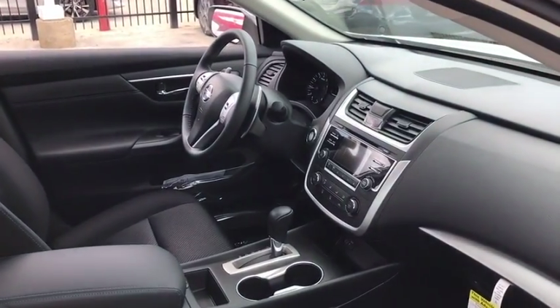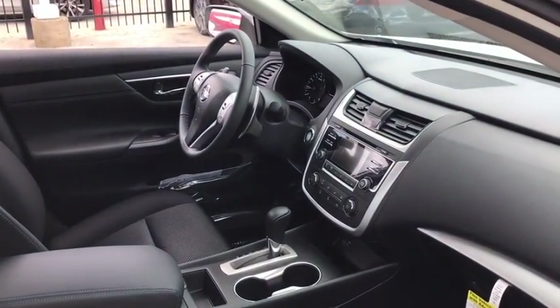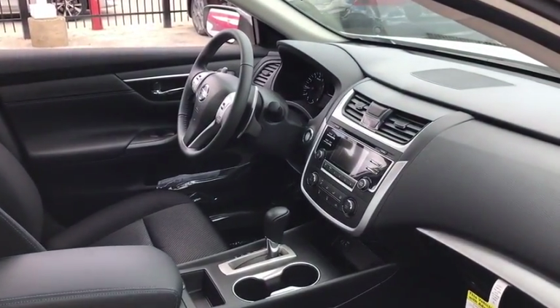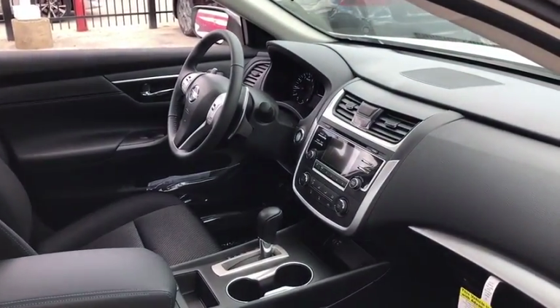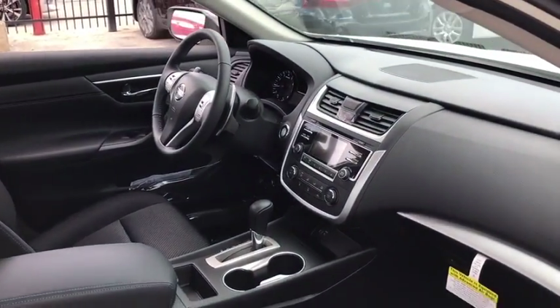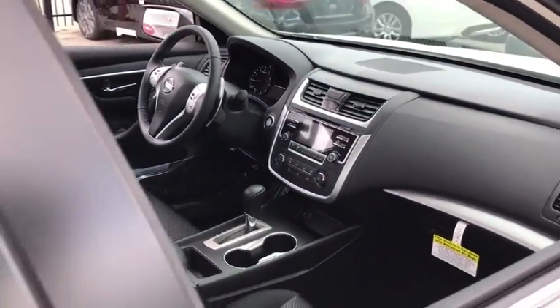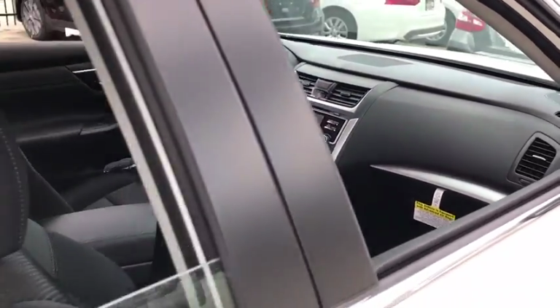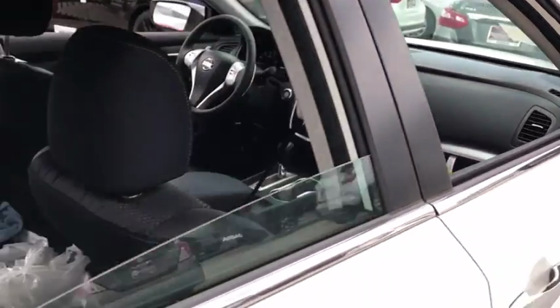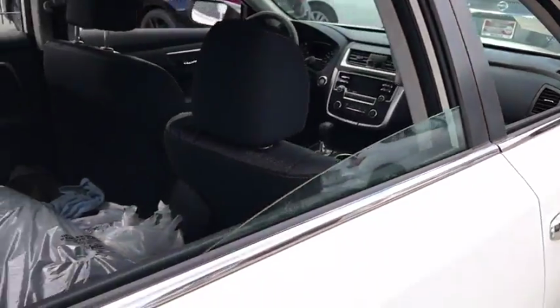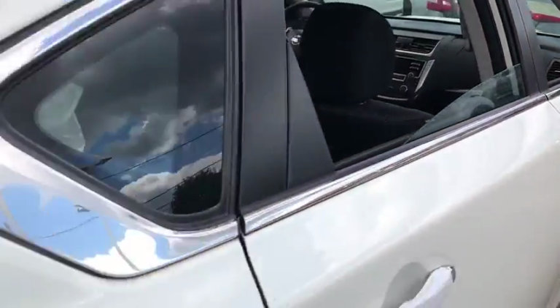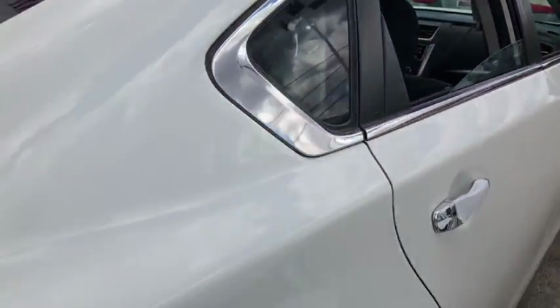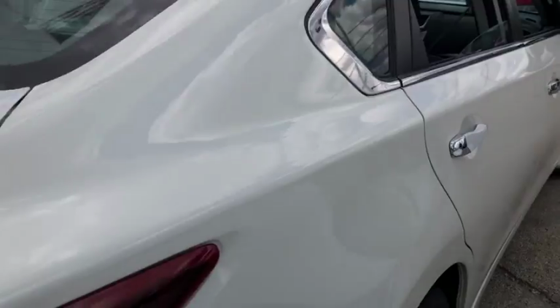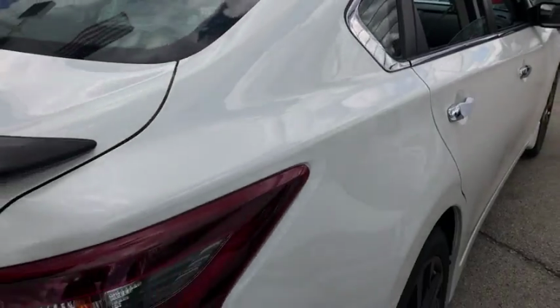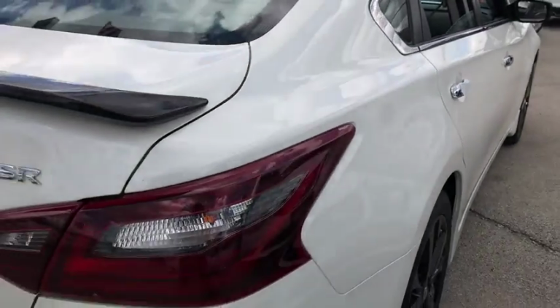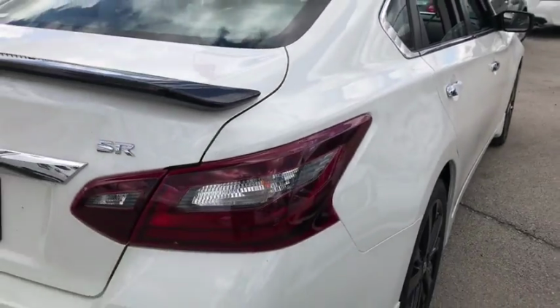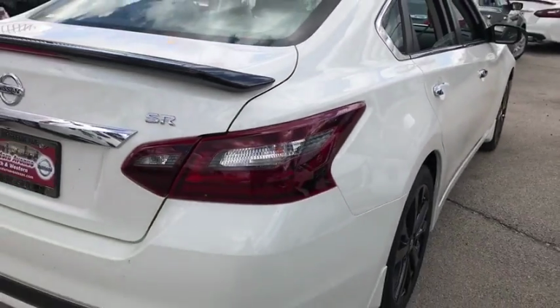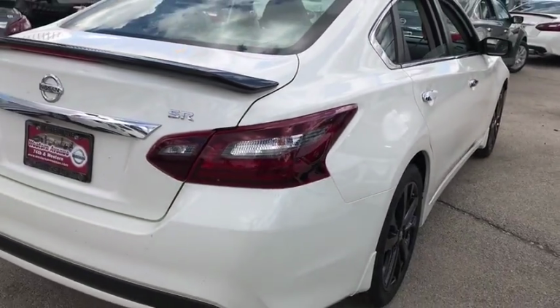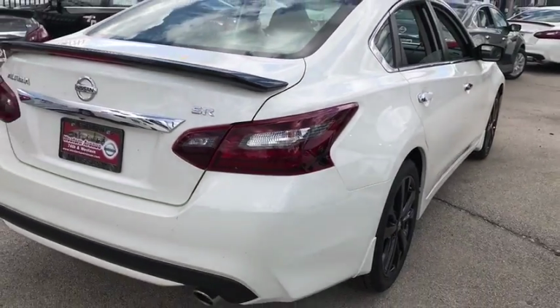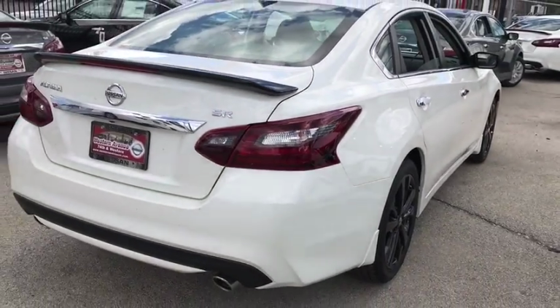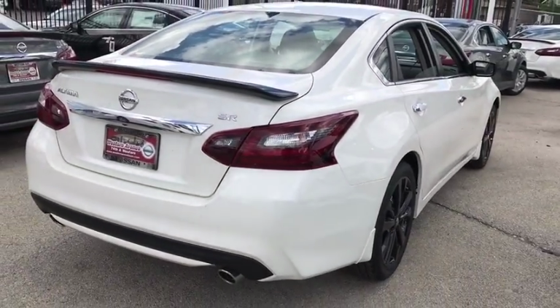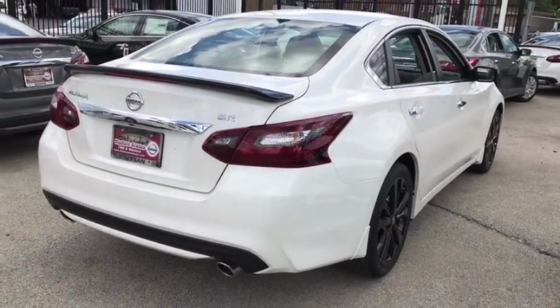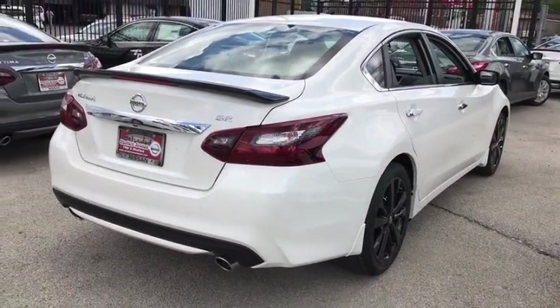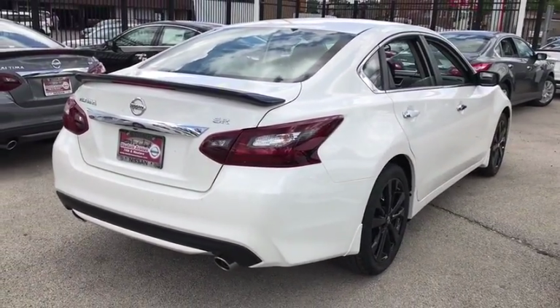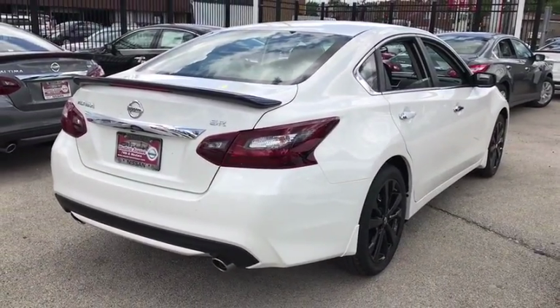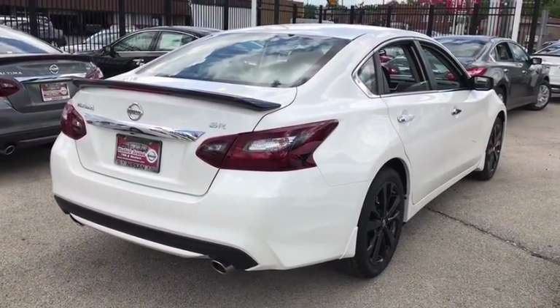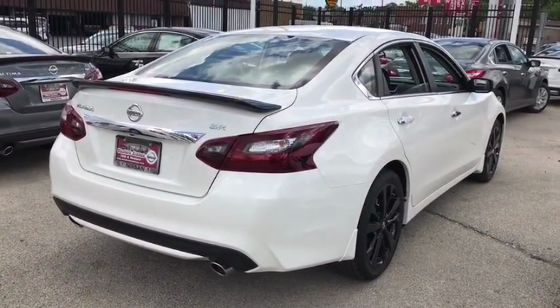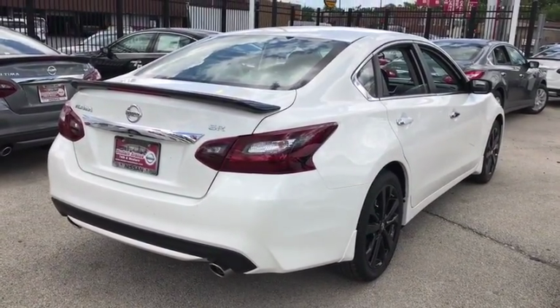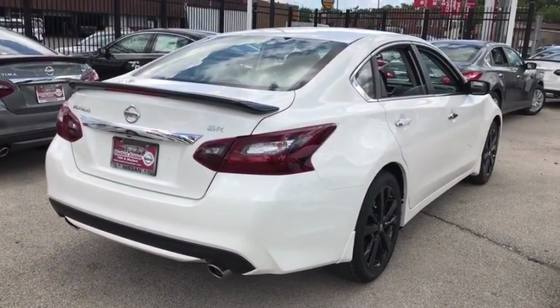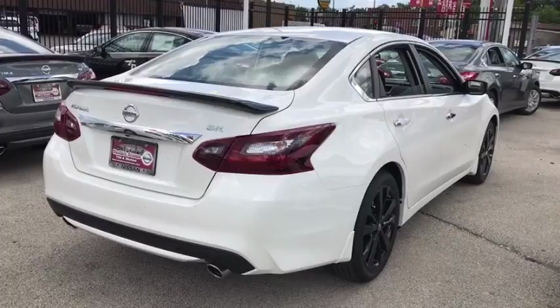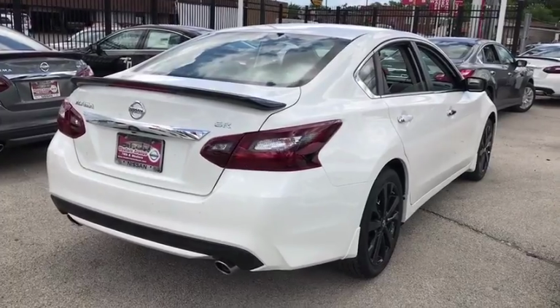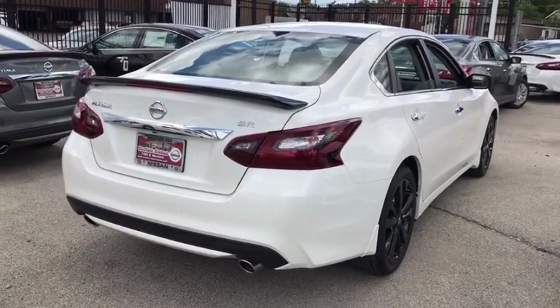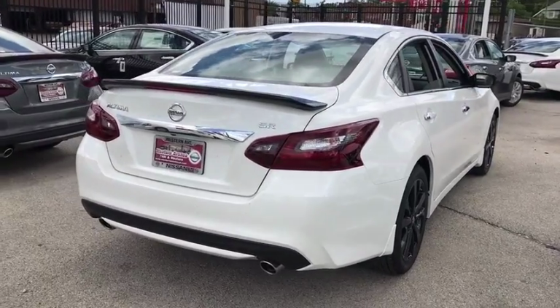Steering wheel audio controls, traction control, stability control, keyless entry, backup camera, anti-lock braking system, Bluetooth, leather wrapped steering wheel.